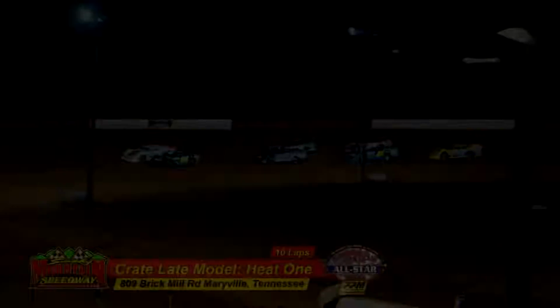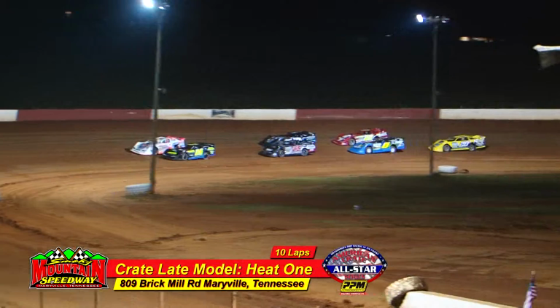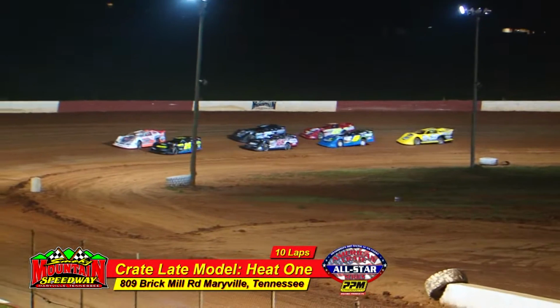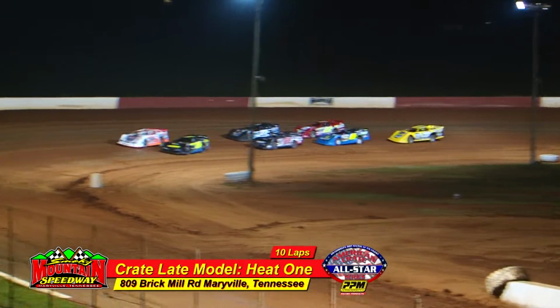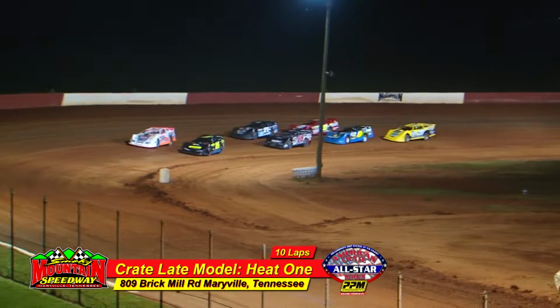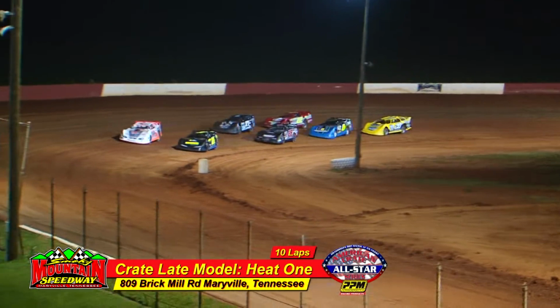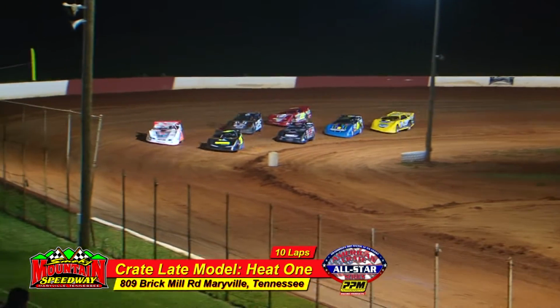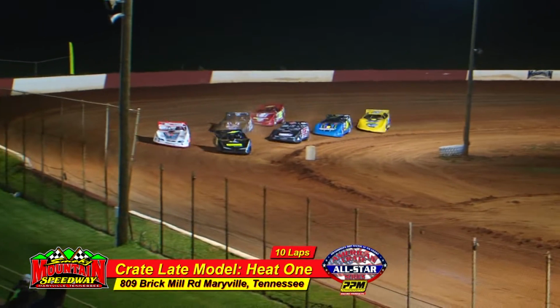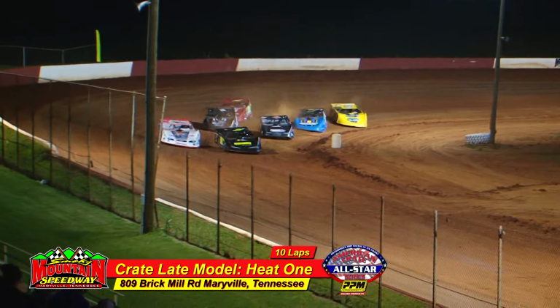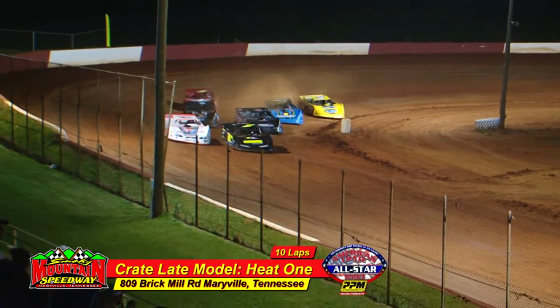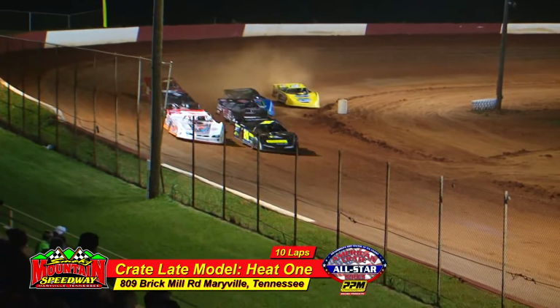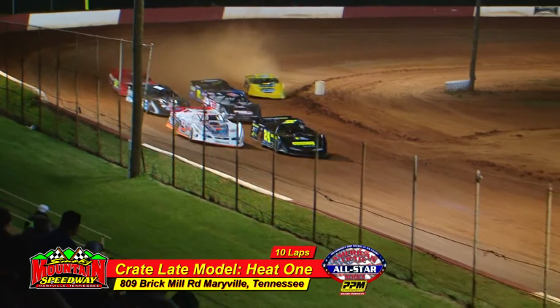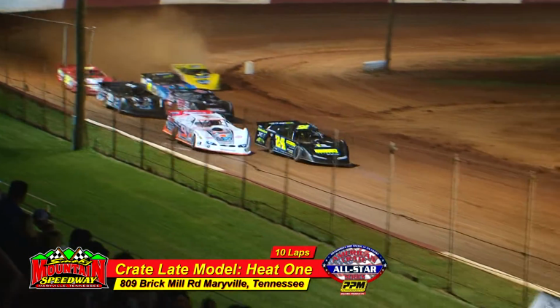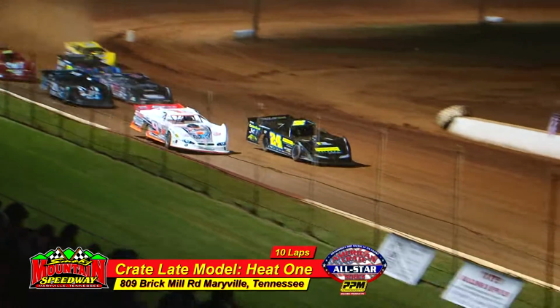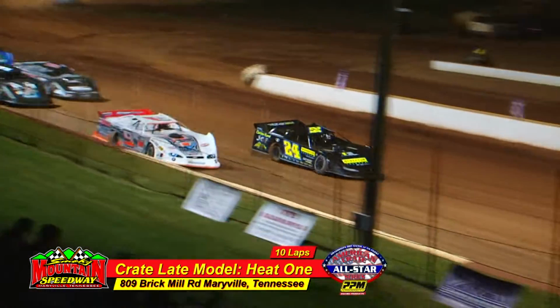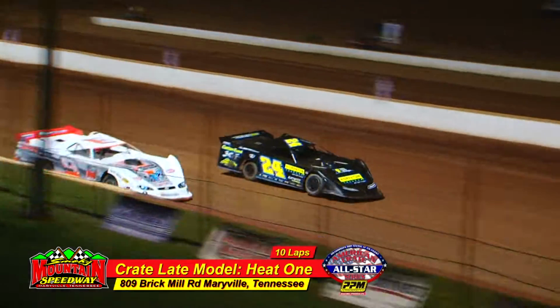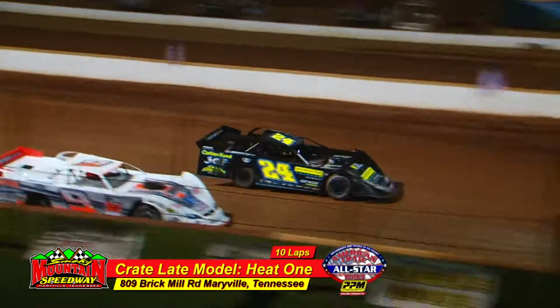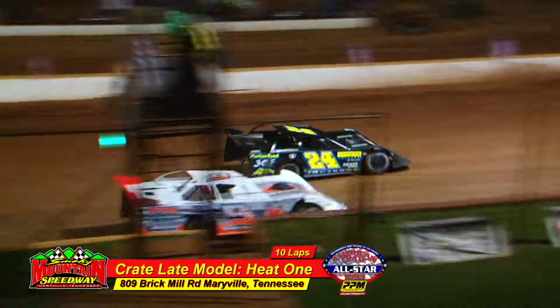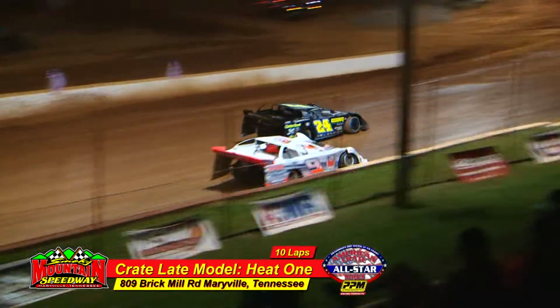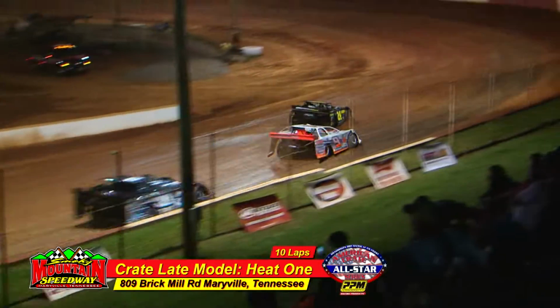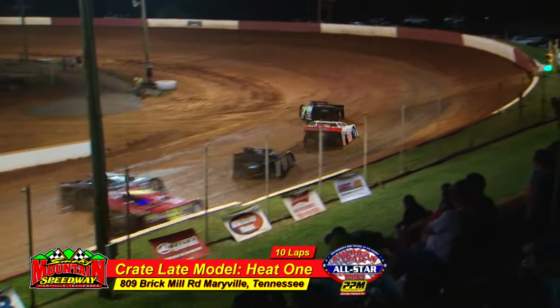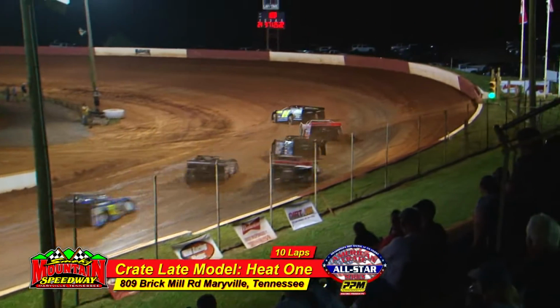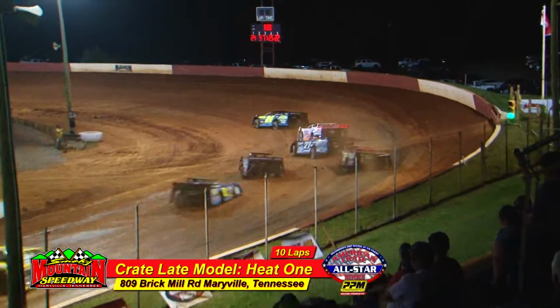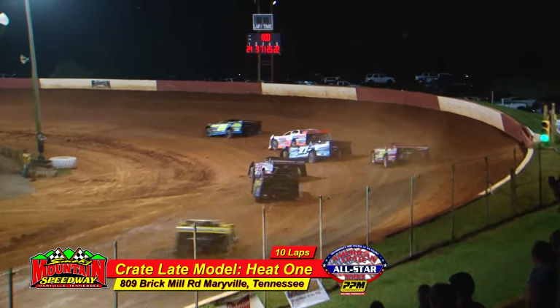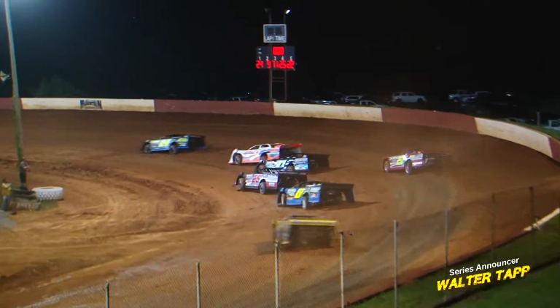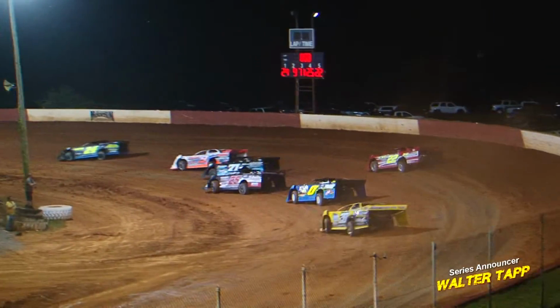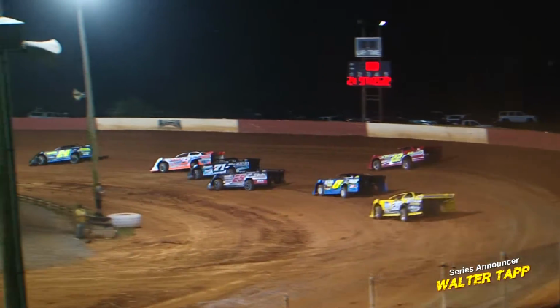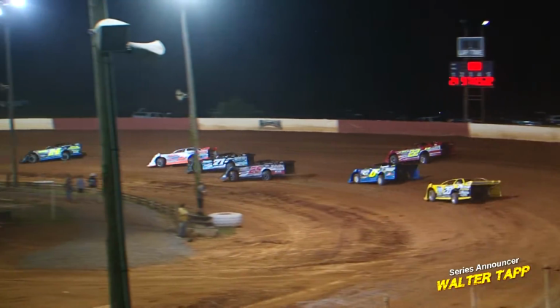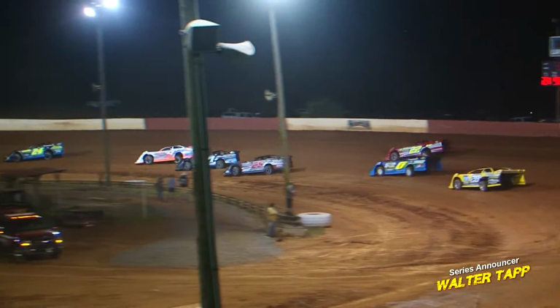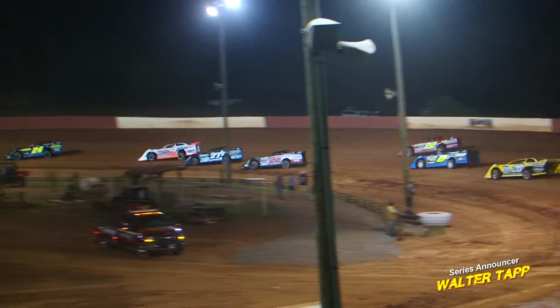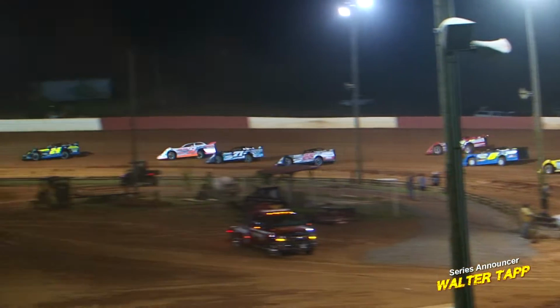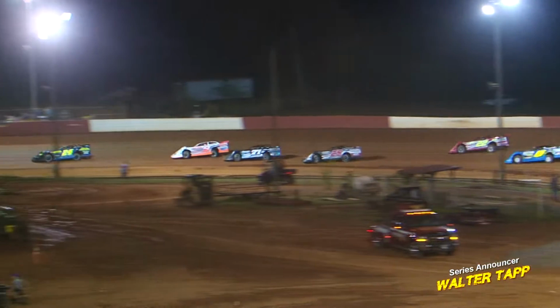Number 22 is Rusty Webb, Adam Tolliver in the 28, and the double-zero machine of Ruben Mayfield coming to the green flag. Green flag is out and we're underway with heat race number one, taking the top three finishers in this eight-lap heat.